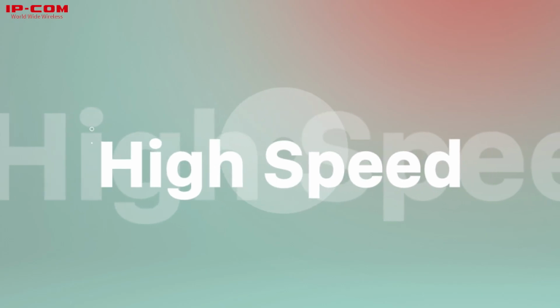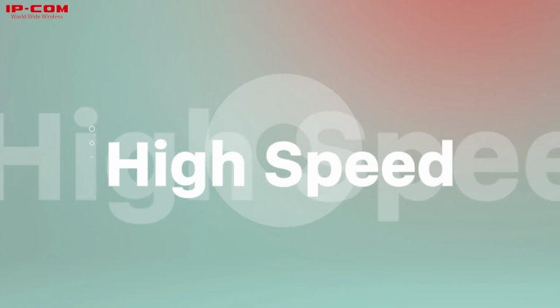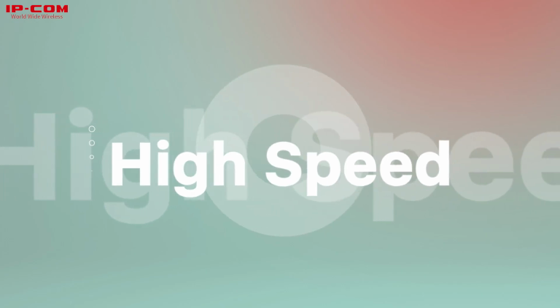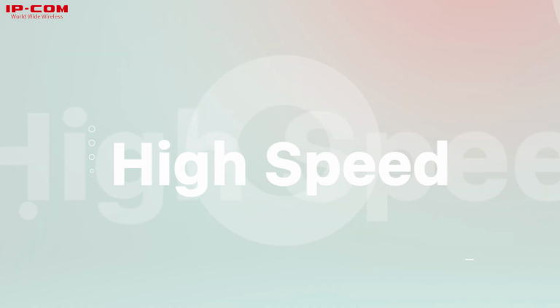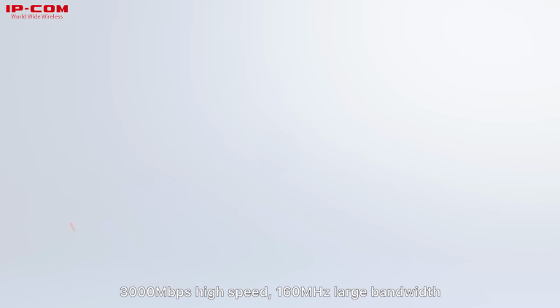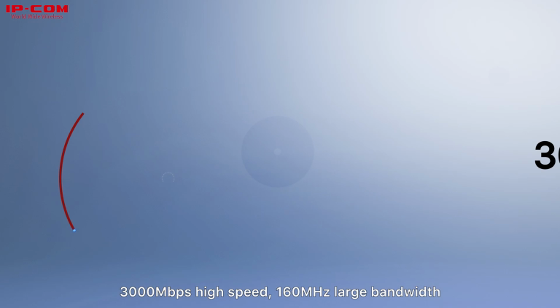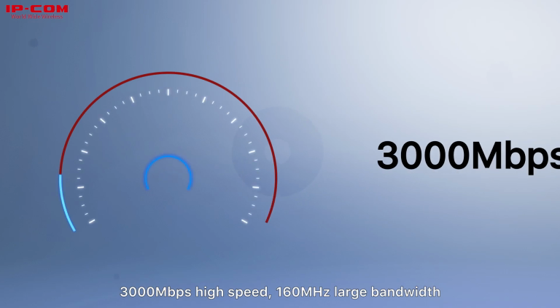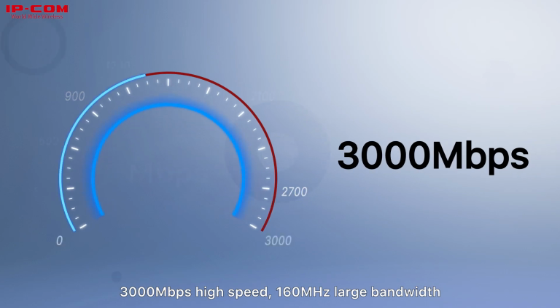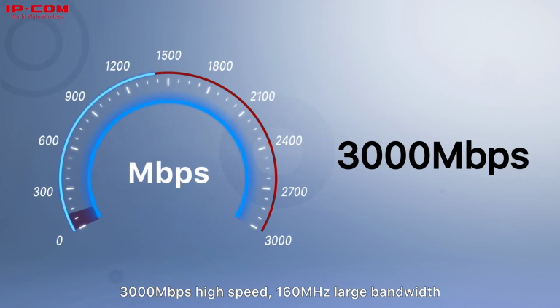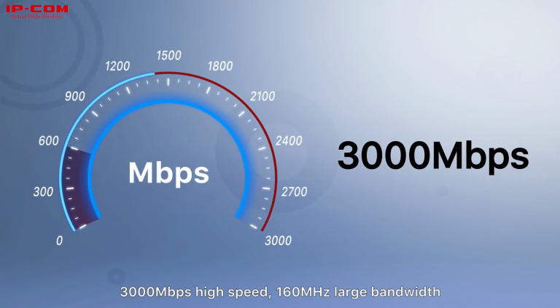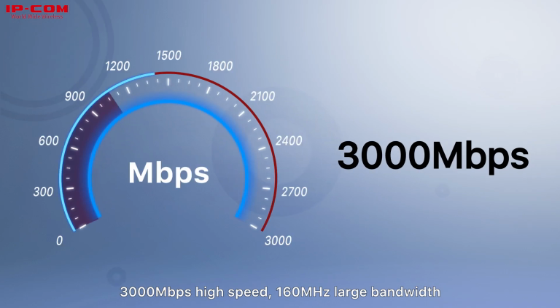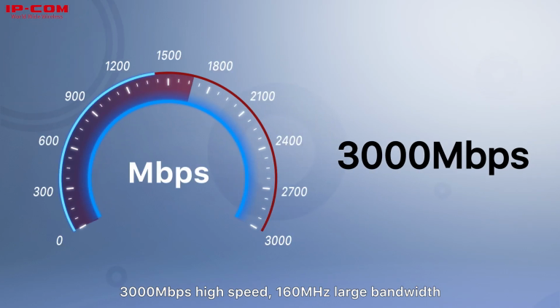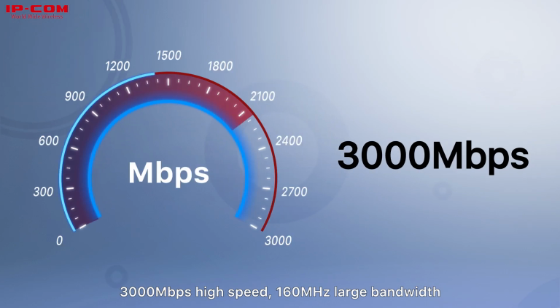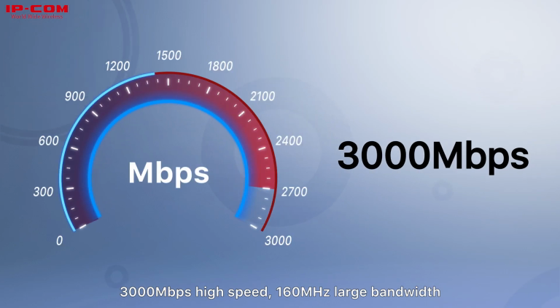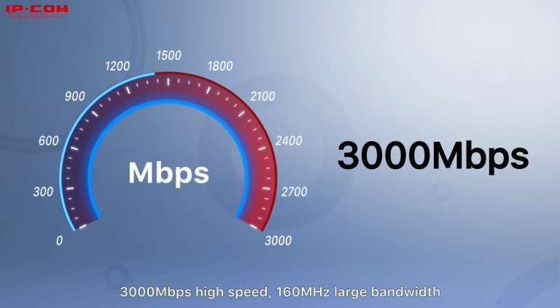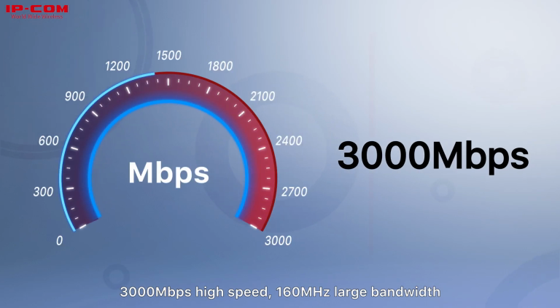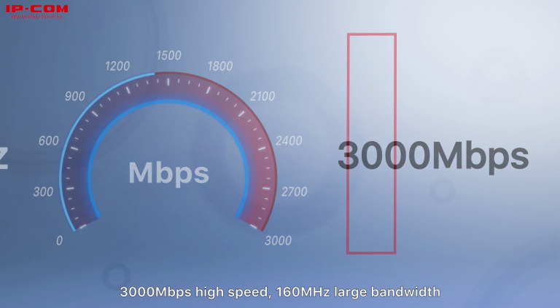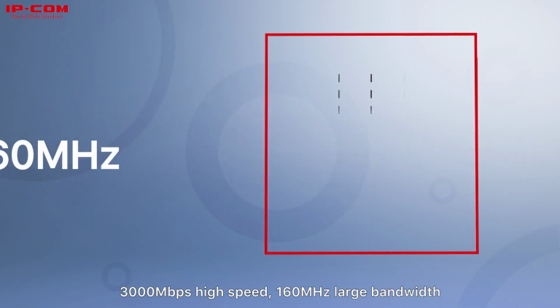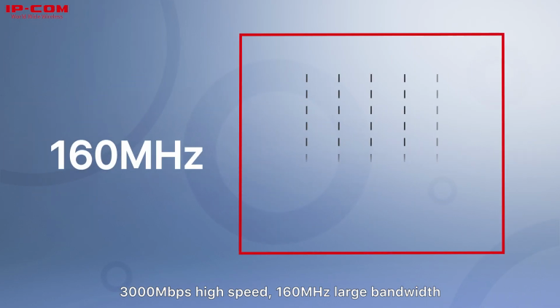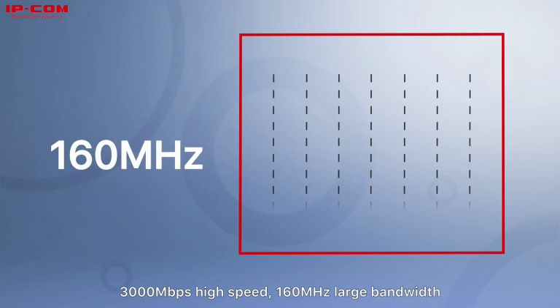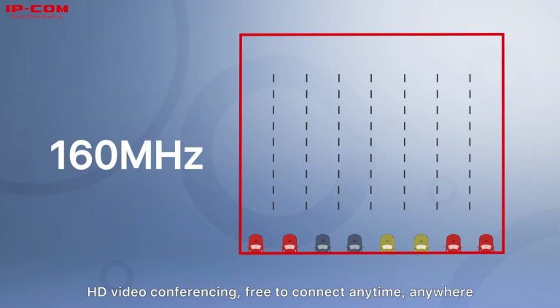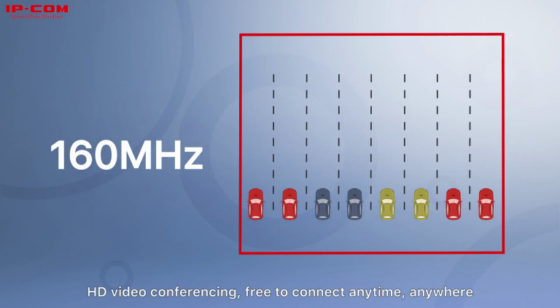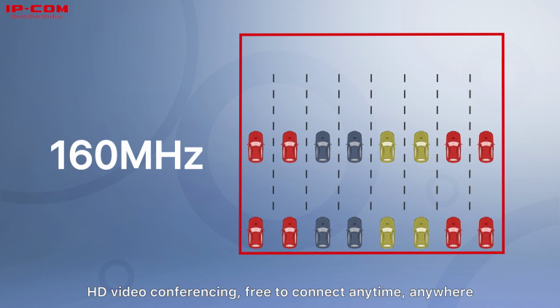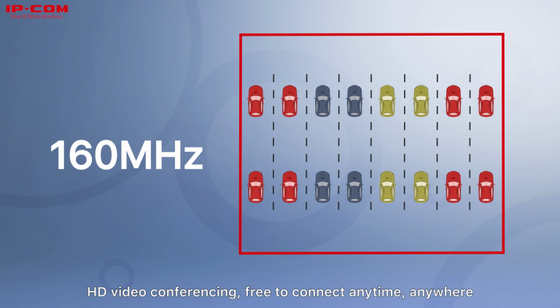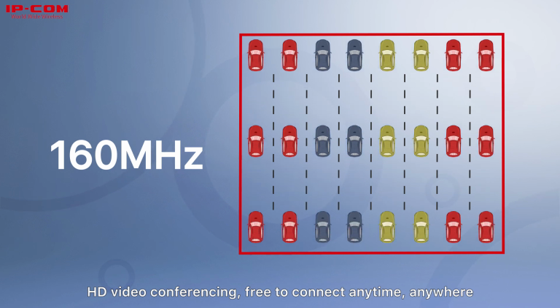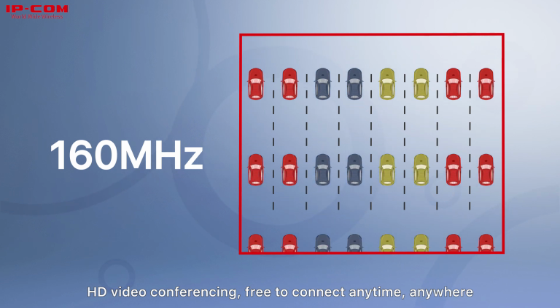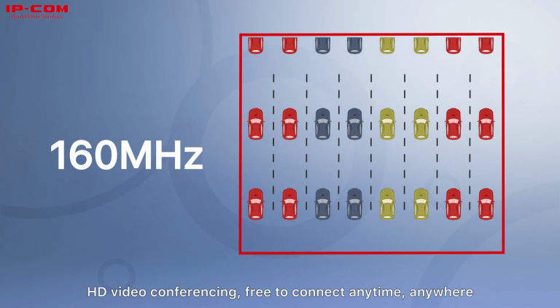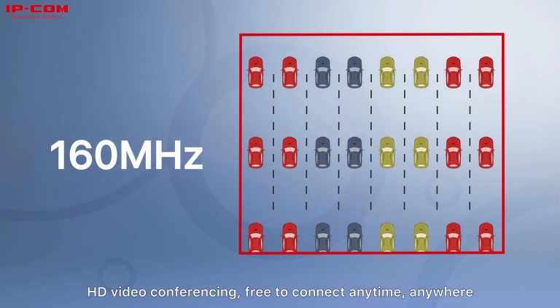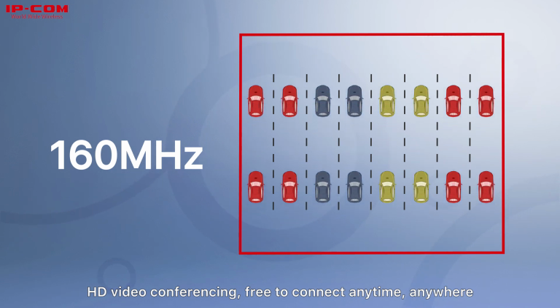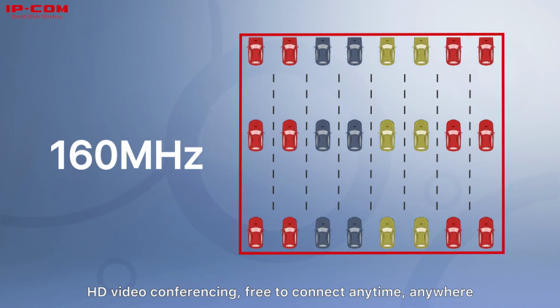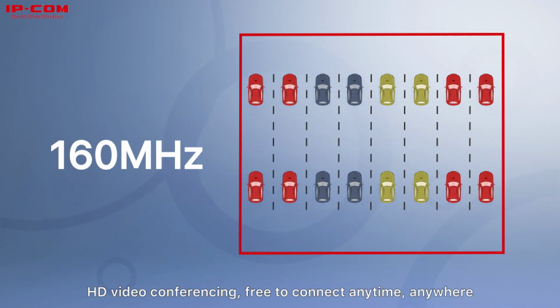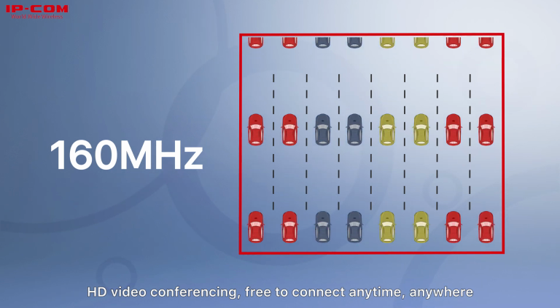High speed. 3000 megabits per second high speed. 160 megahertz large bandwidth. HD video conferencing — free to connect anytime, anywhere.